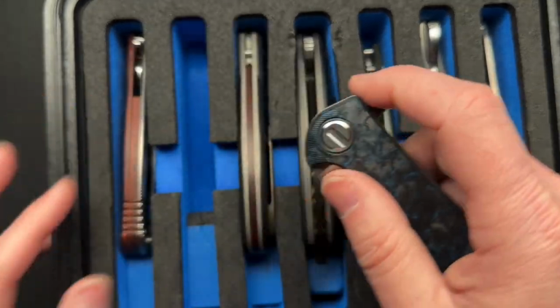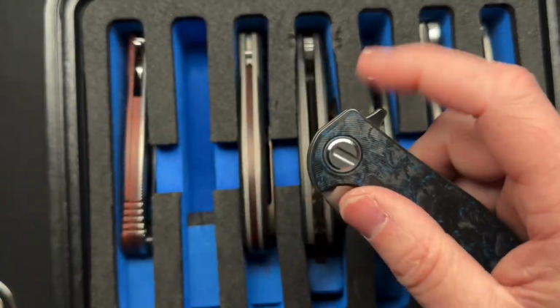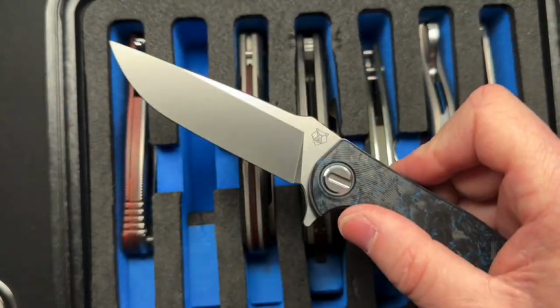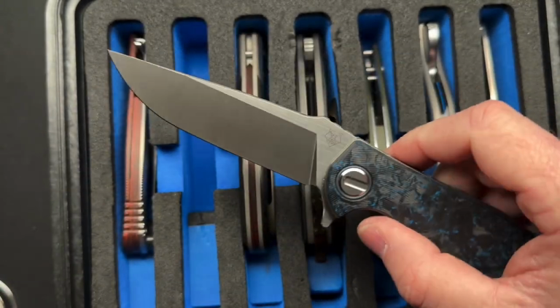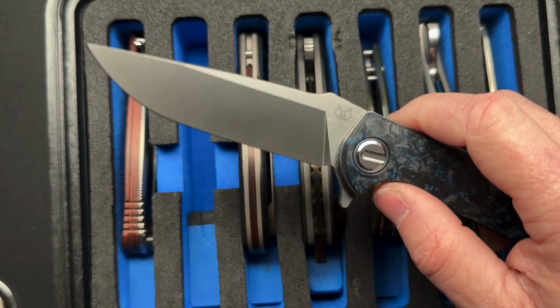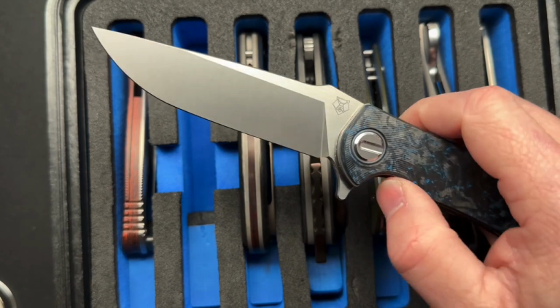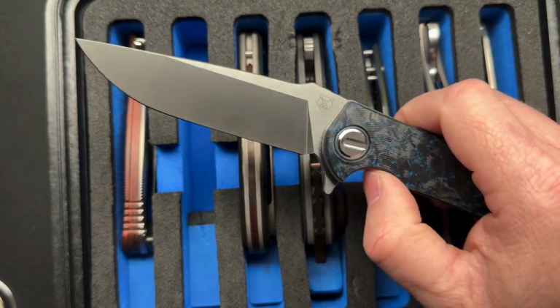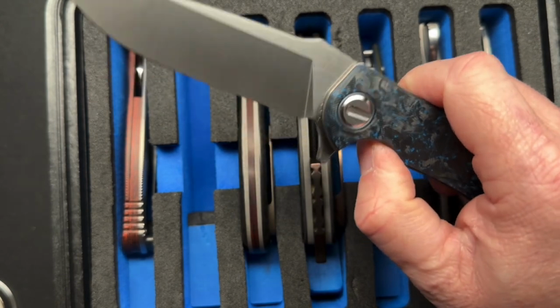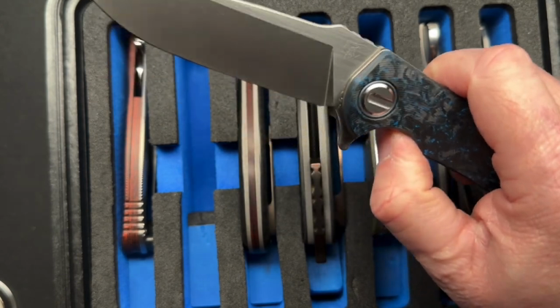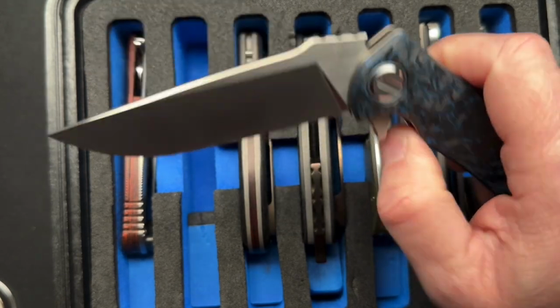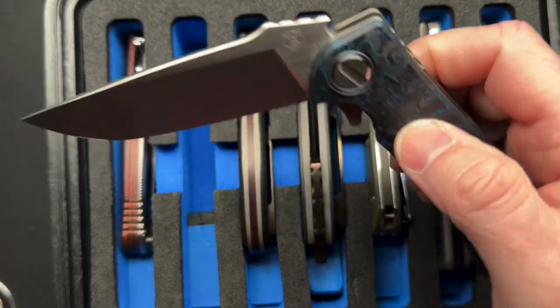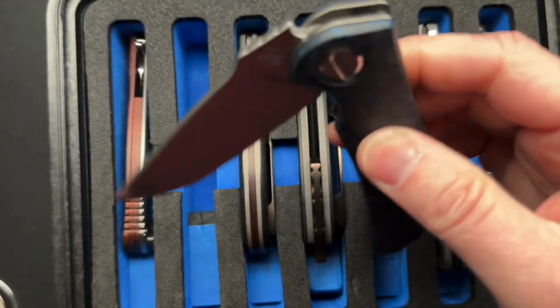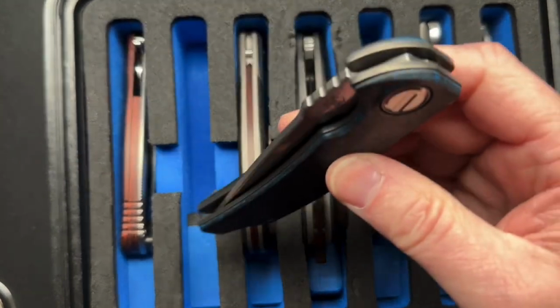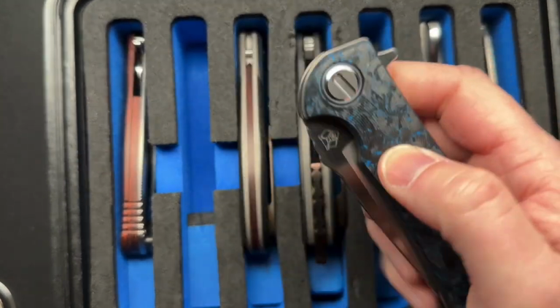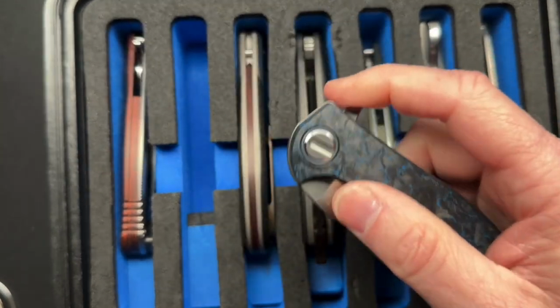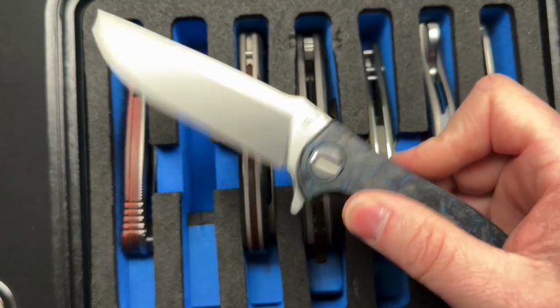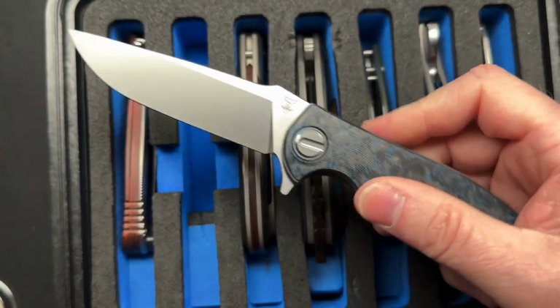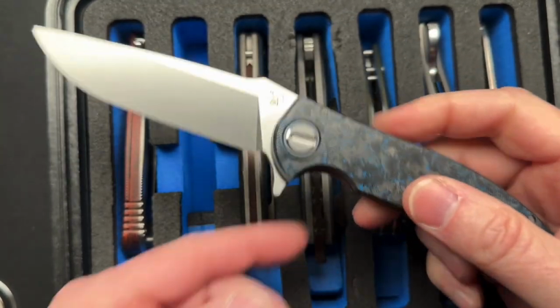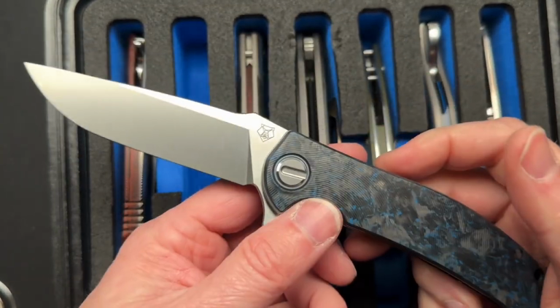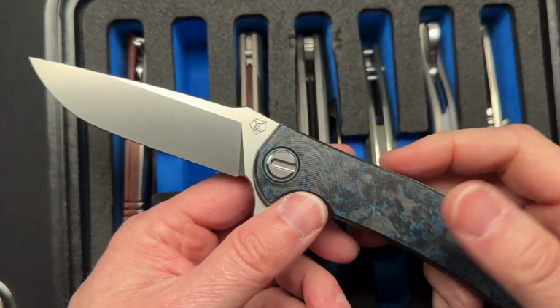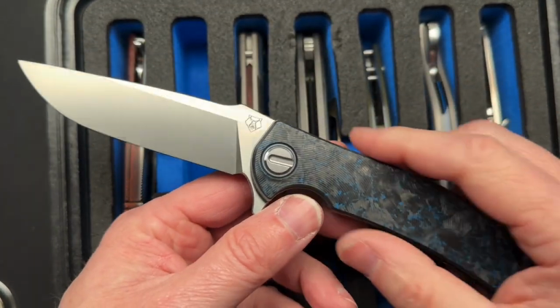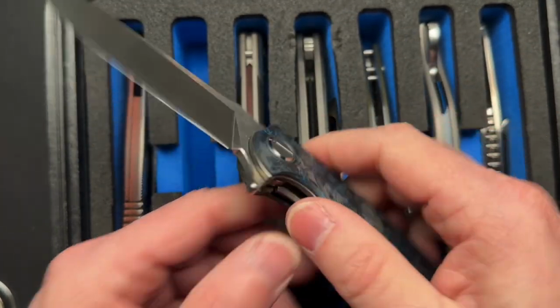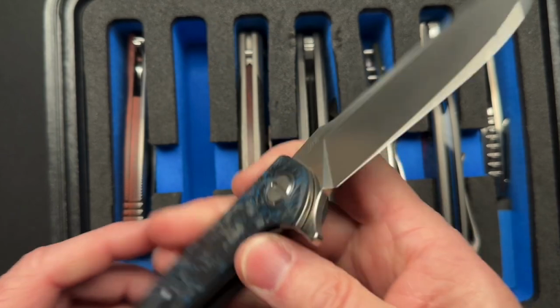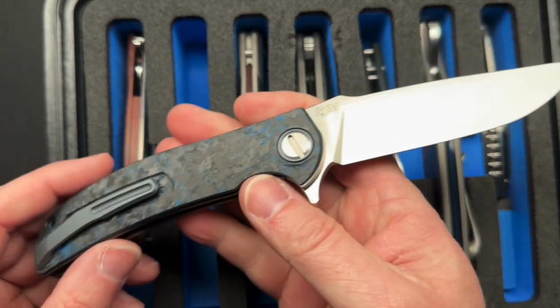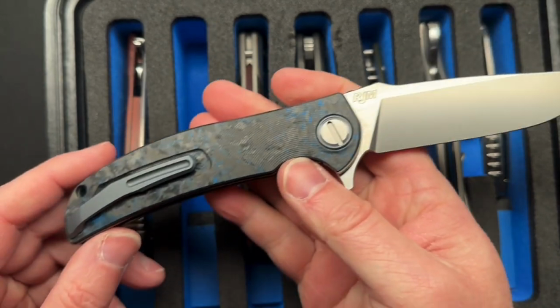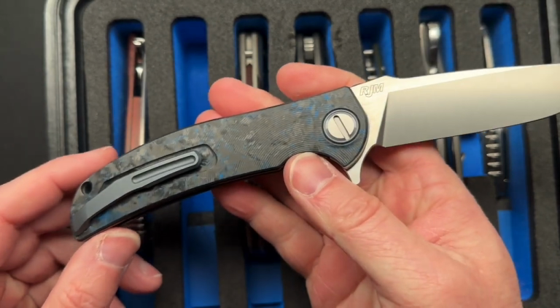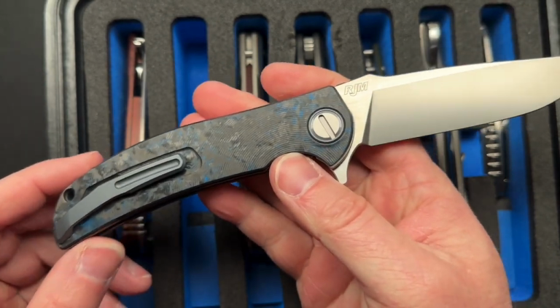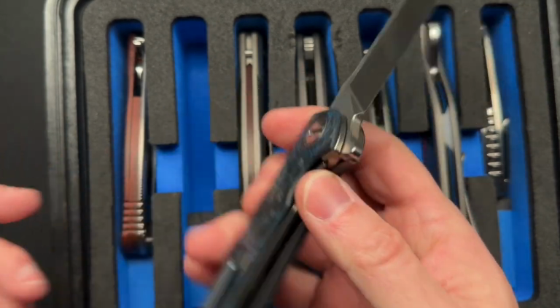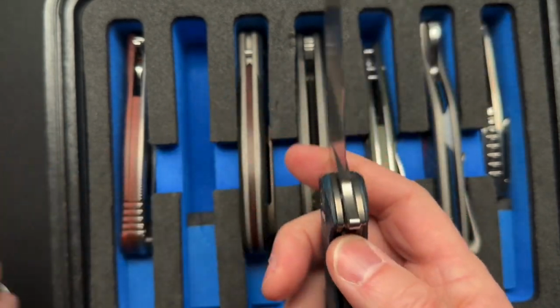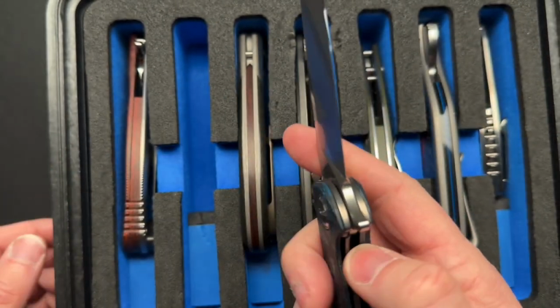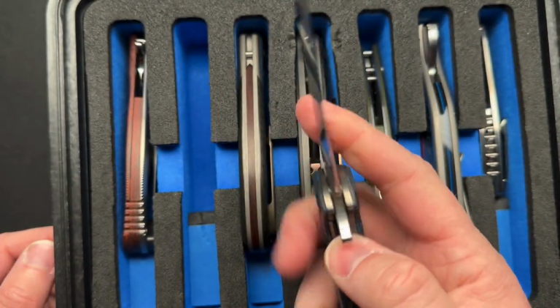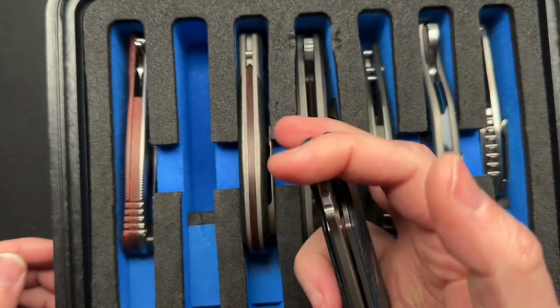Next, we've got the Shirogorov RJ Martin collab — the Soft Overkill. I'm taking this really for show and tell, although I might carry this one too.